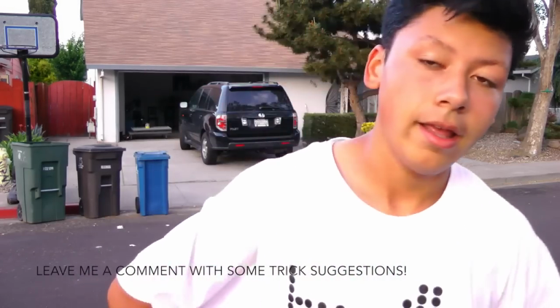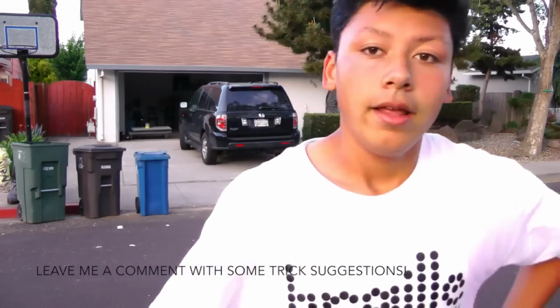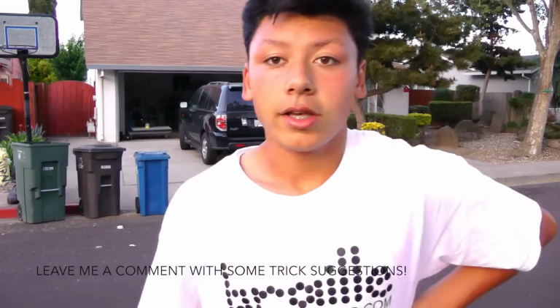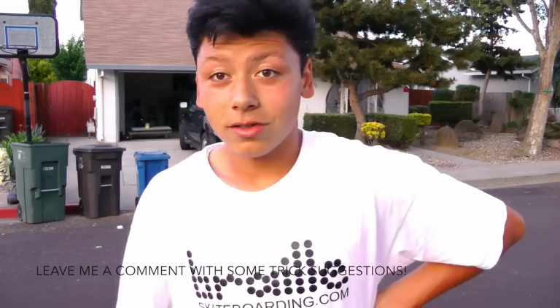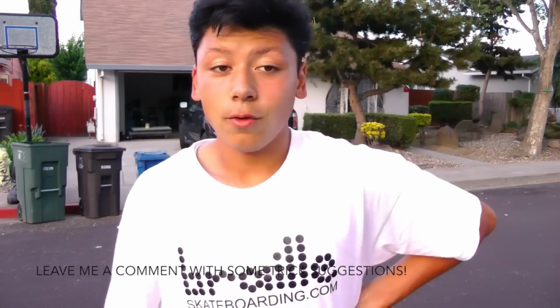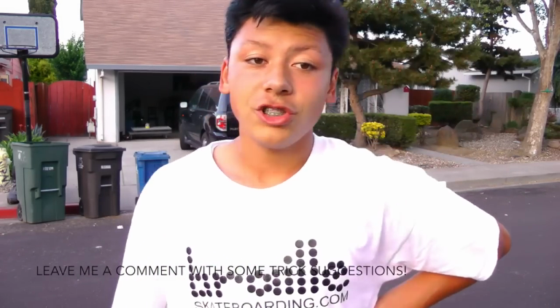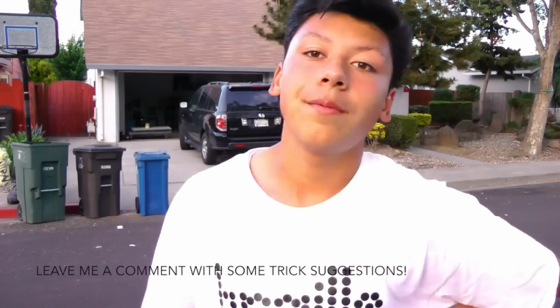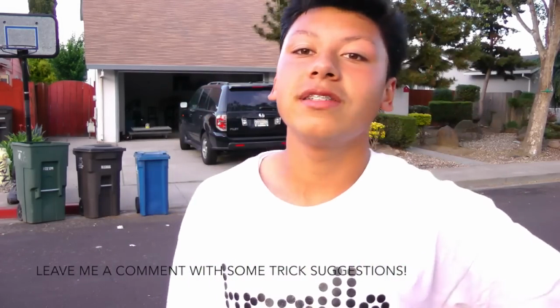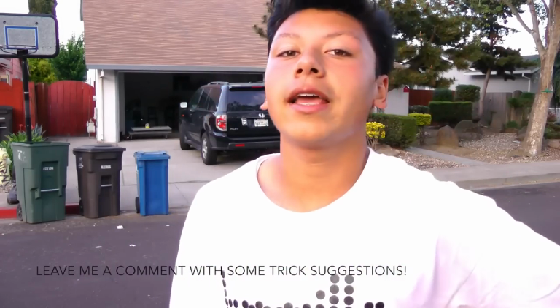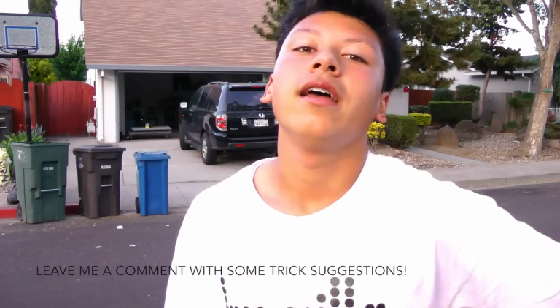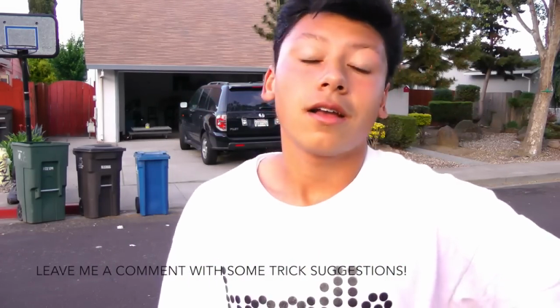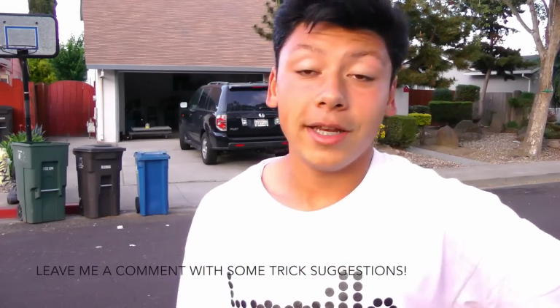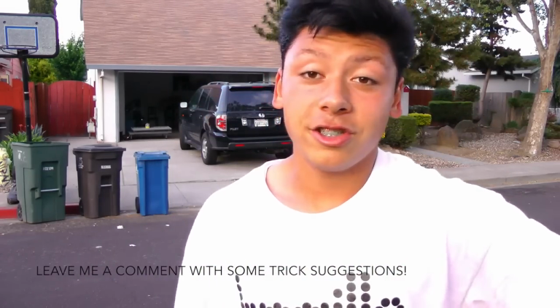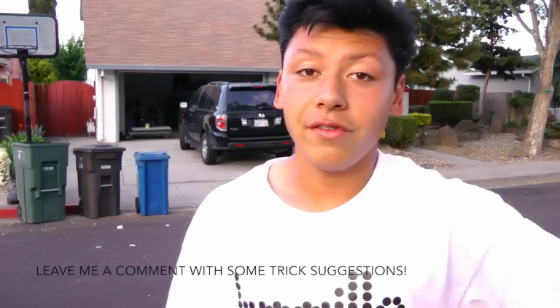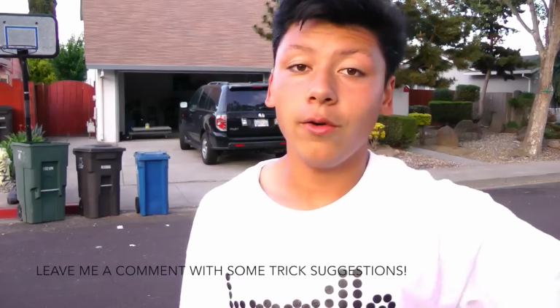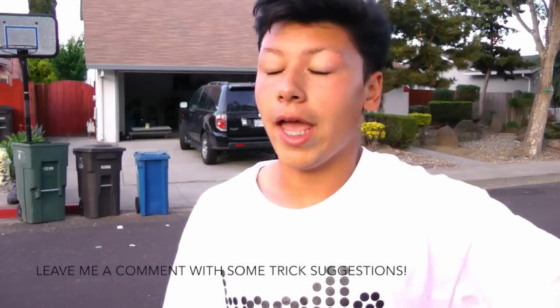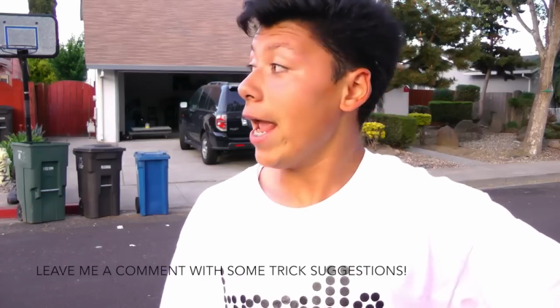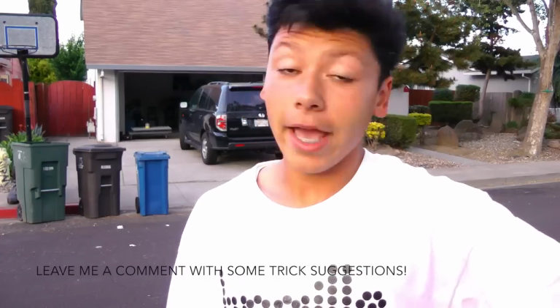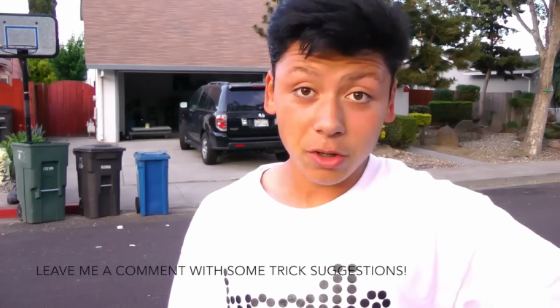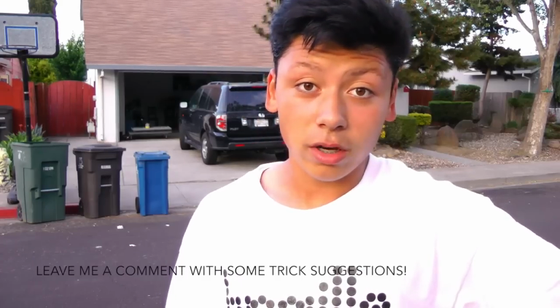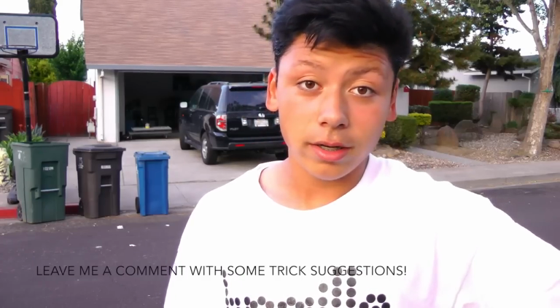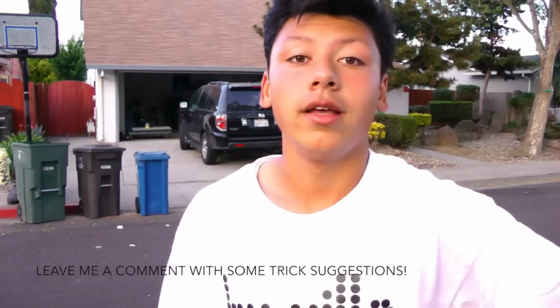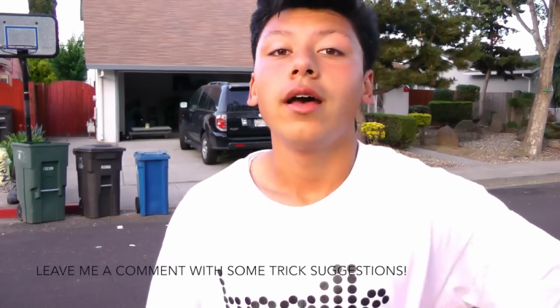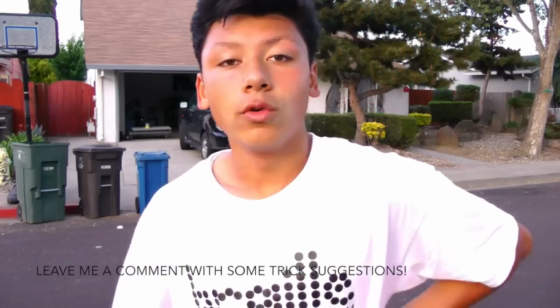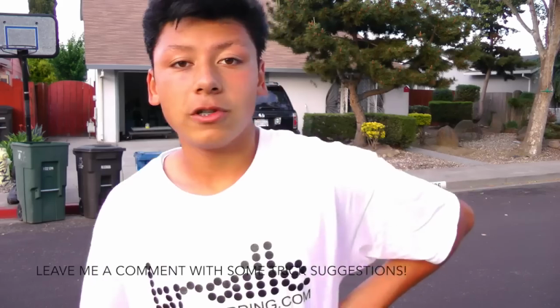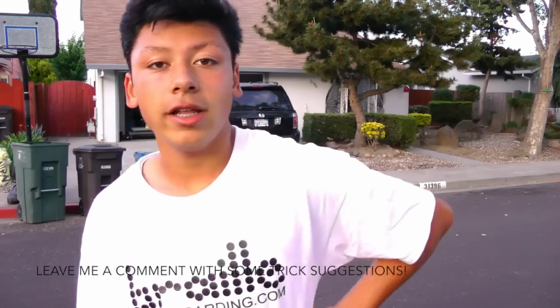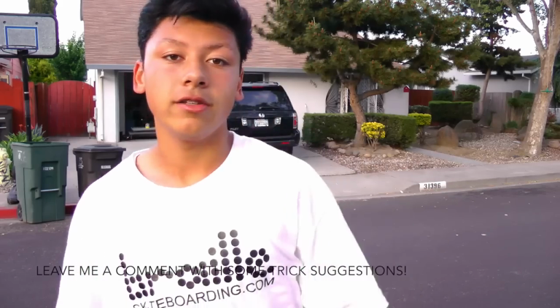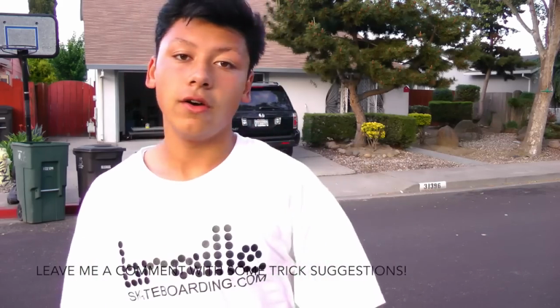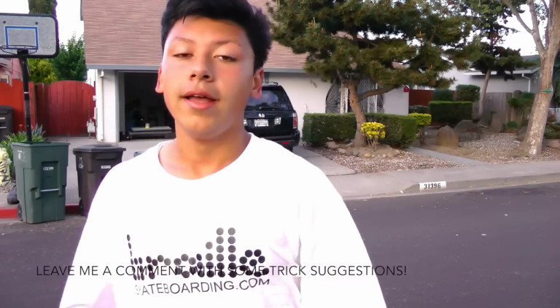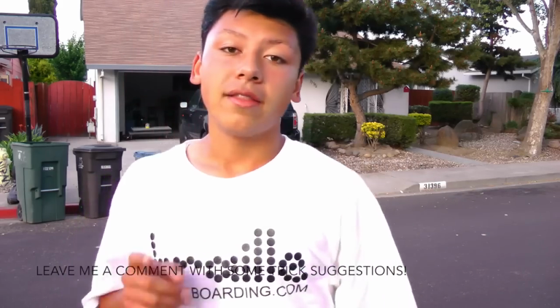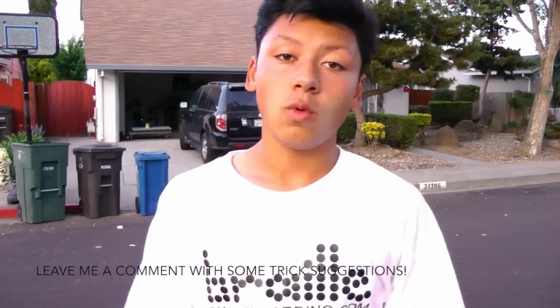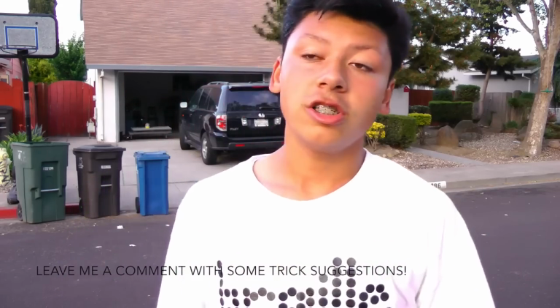Thank you guys all for watching. Please like, comment, and share the video with anyone you want — I would really appreciate it. Thanks for watching!